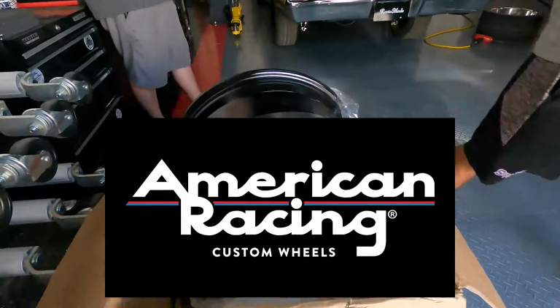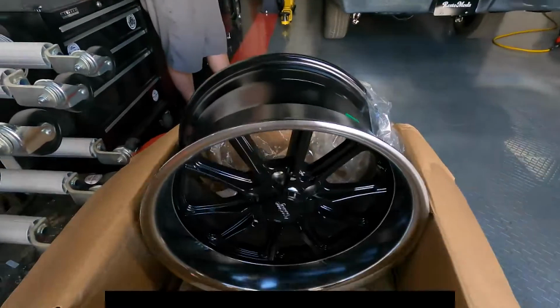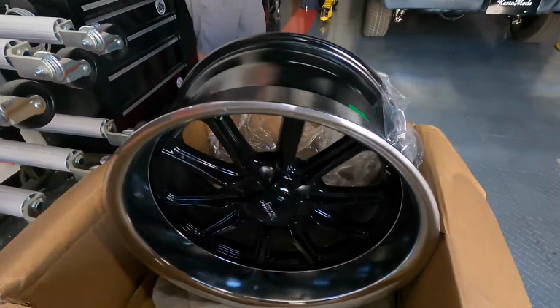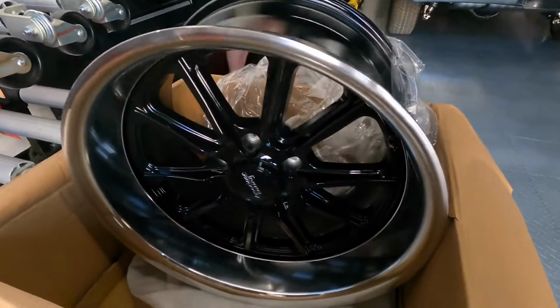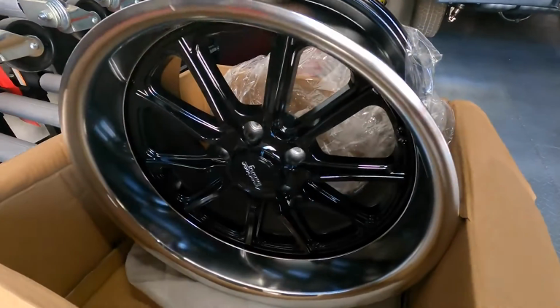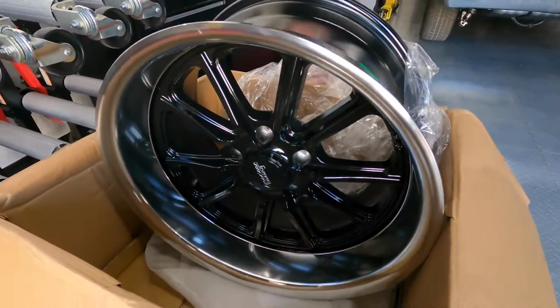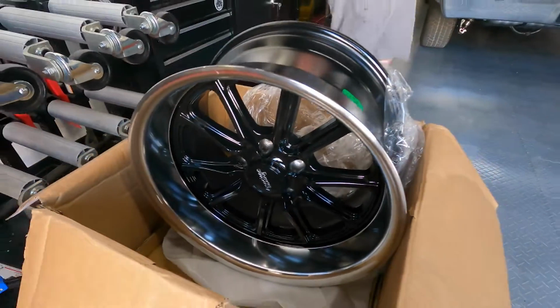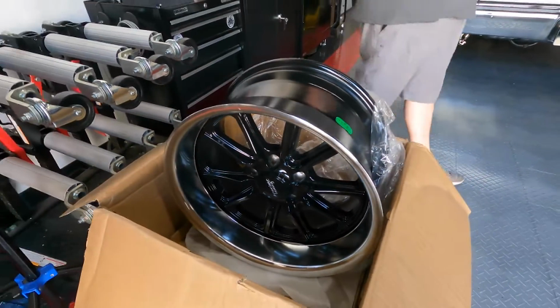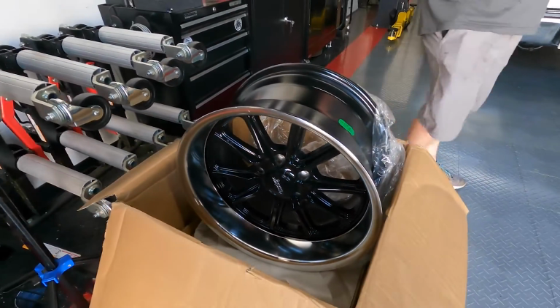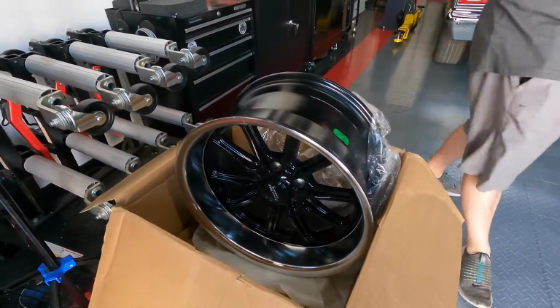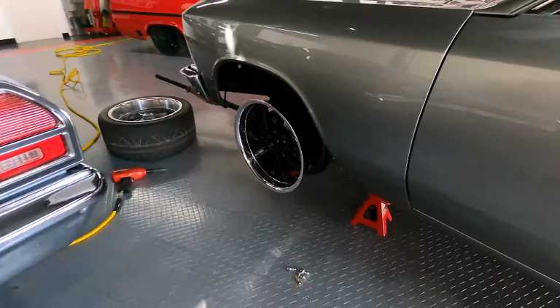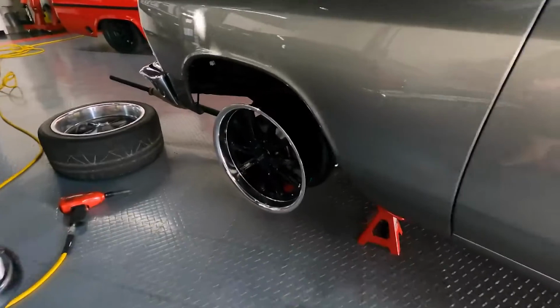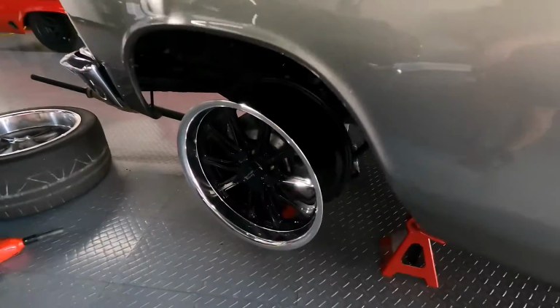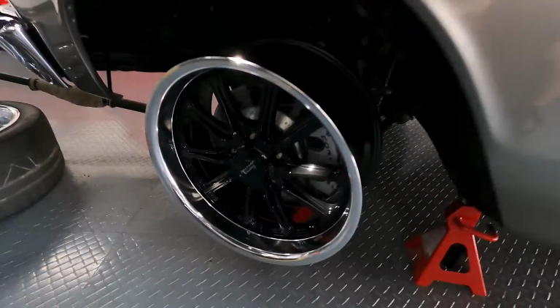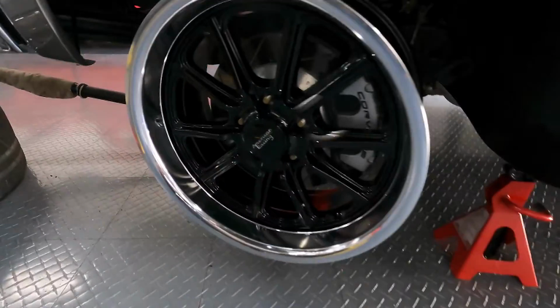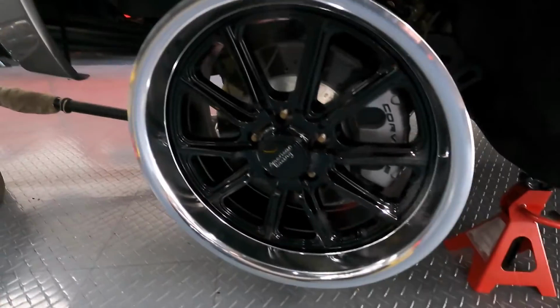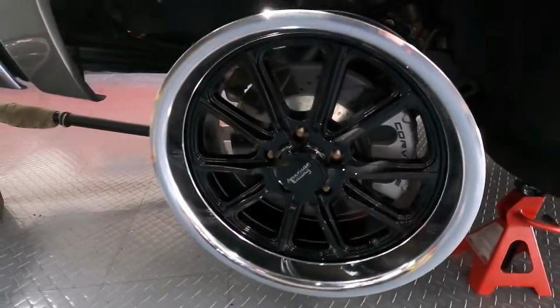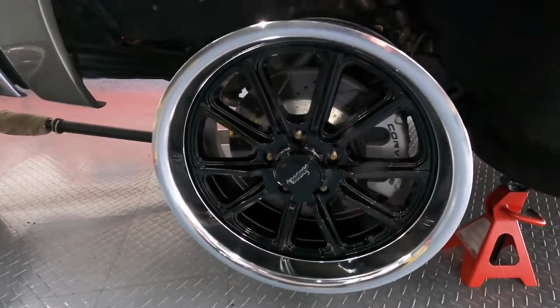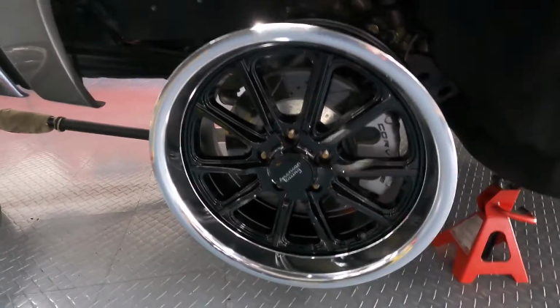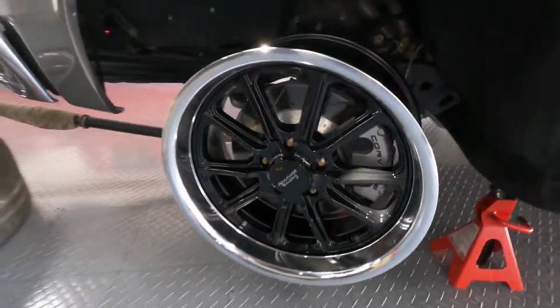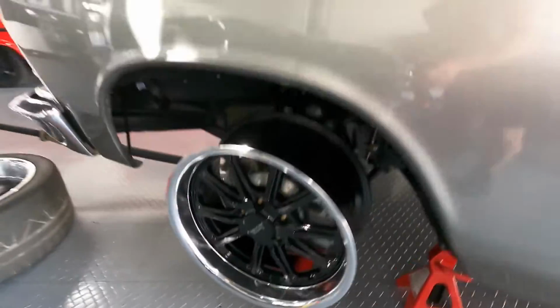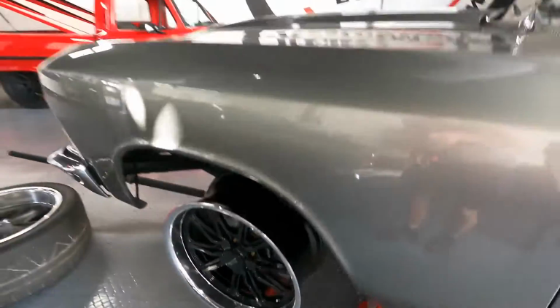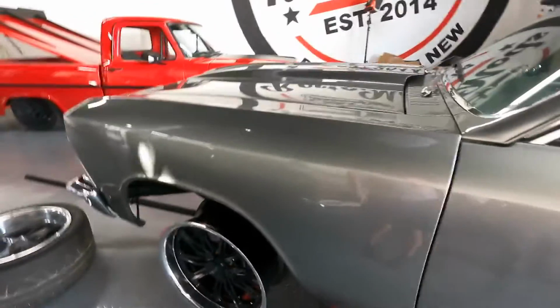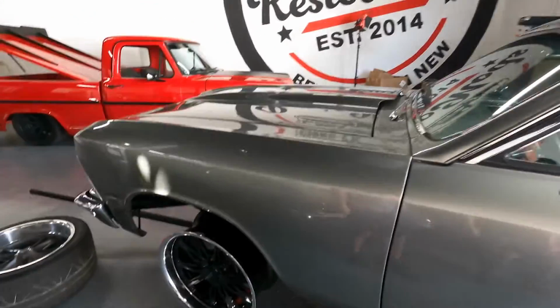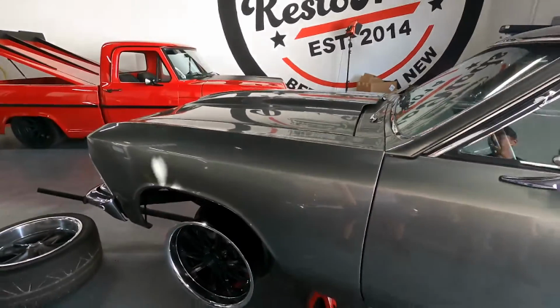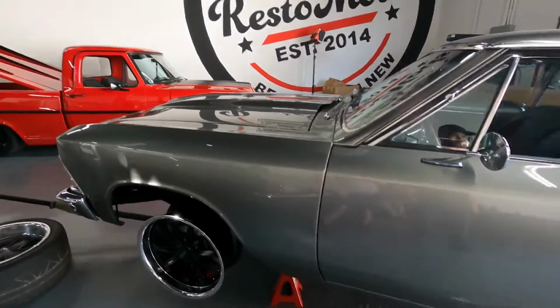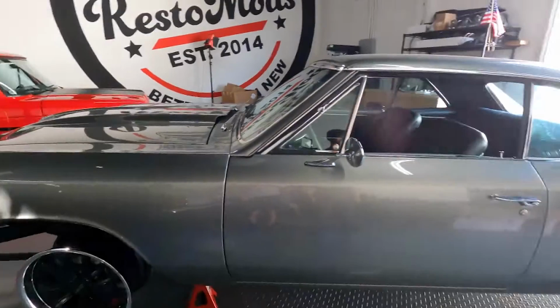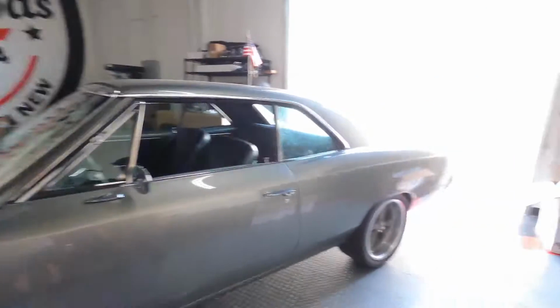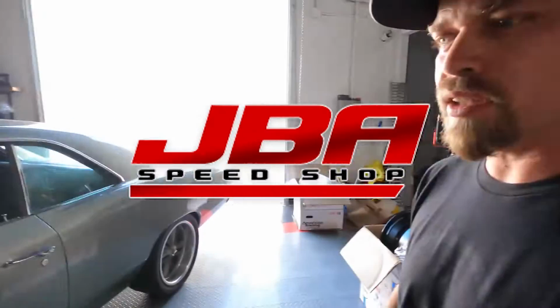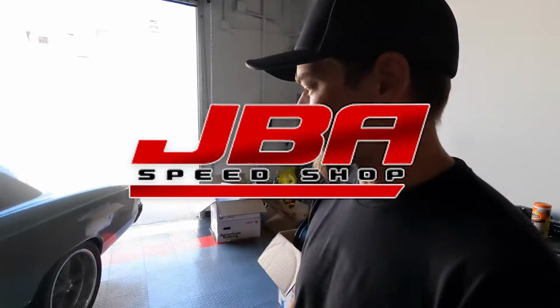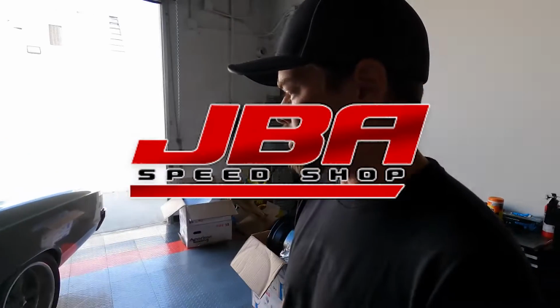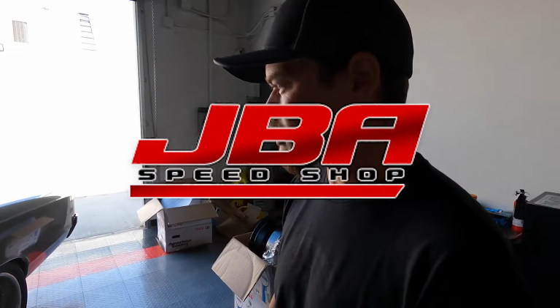These are nice with a fat lip — should be good, plenty of caliper clearance. Sweet! So now we're just going to take them to JBAC to get some tires put on and keep rolling.